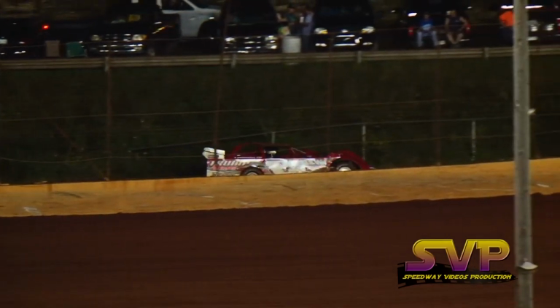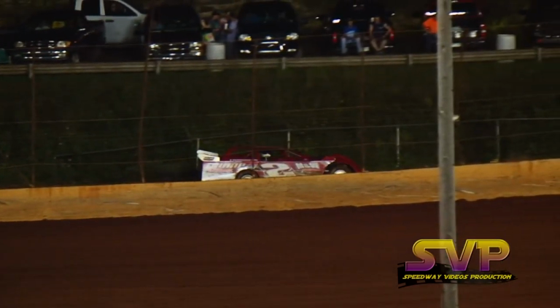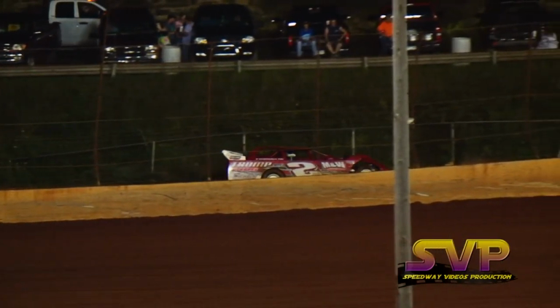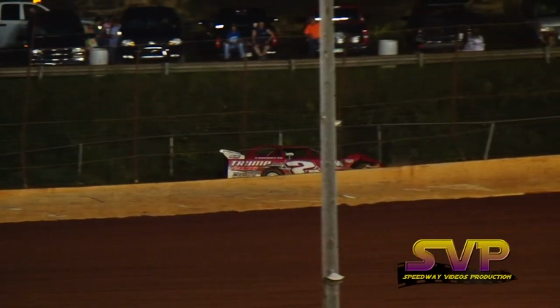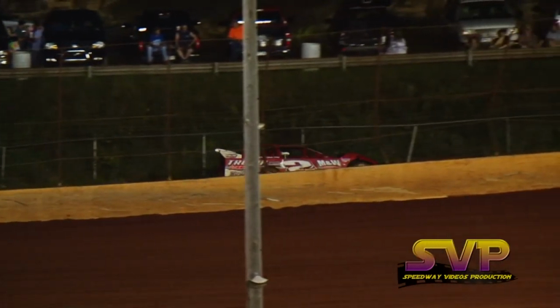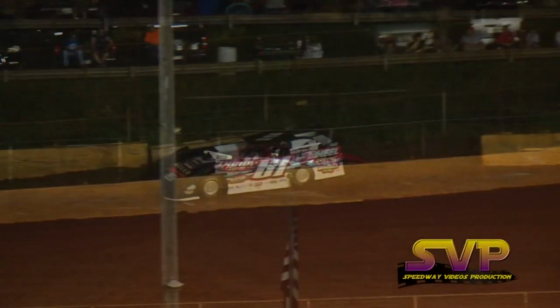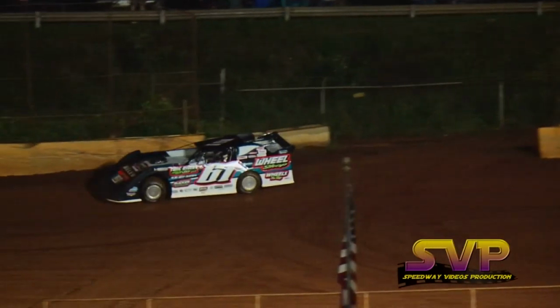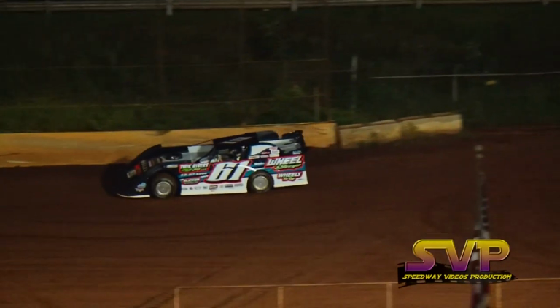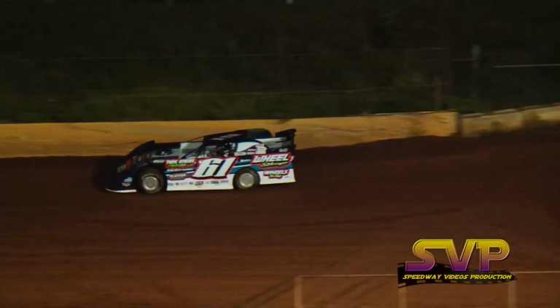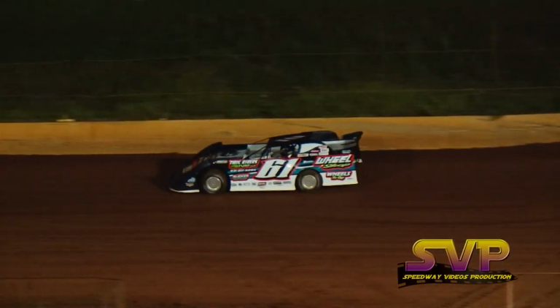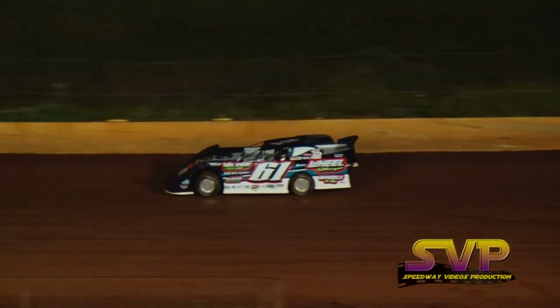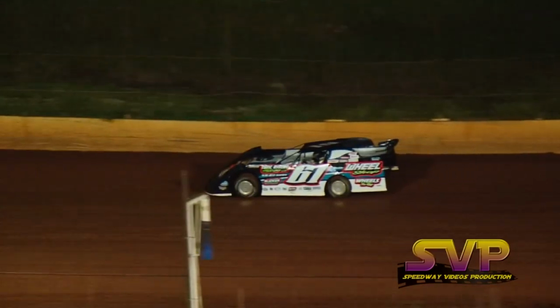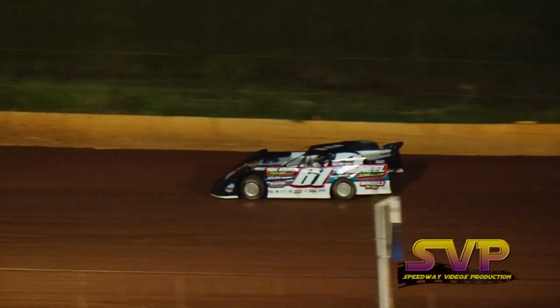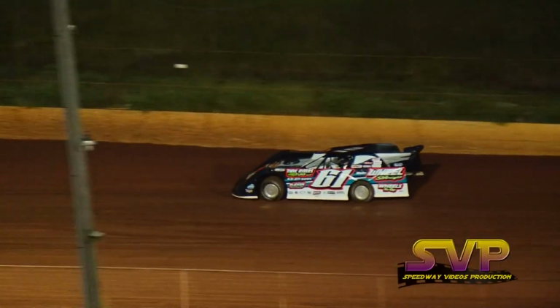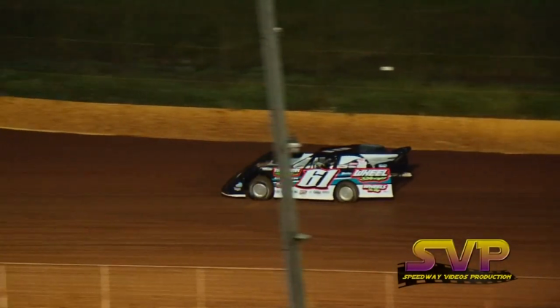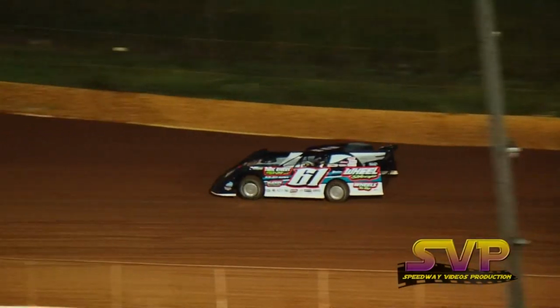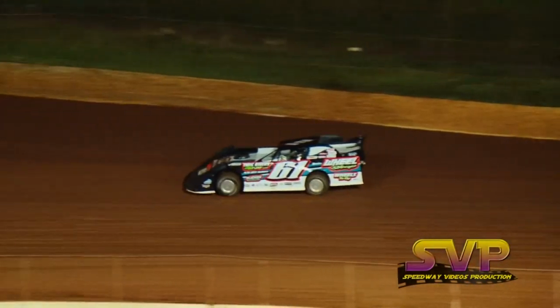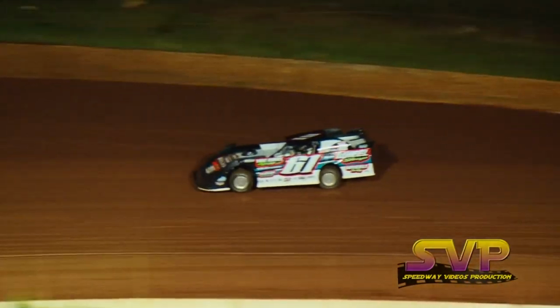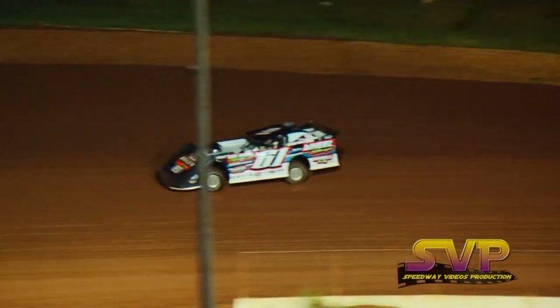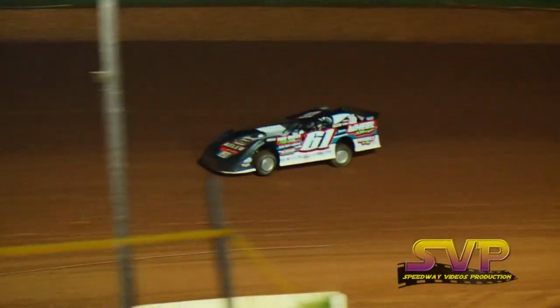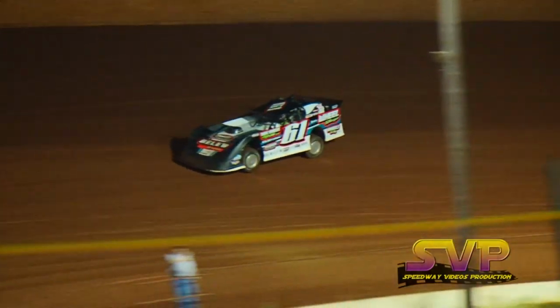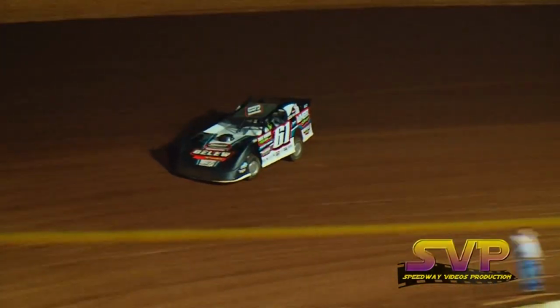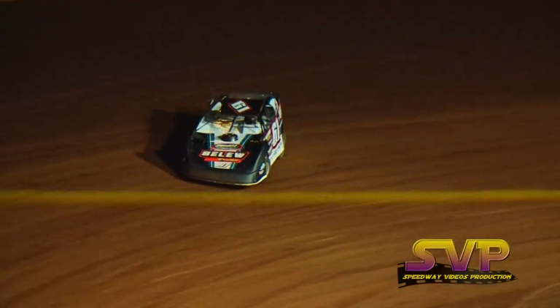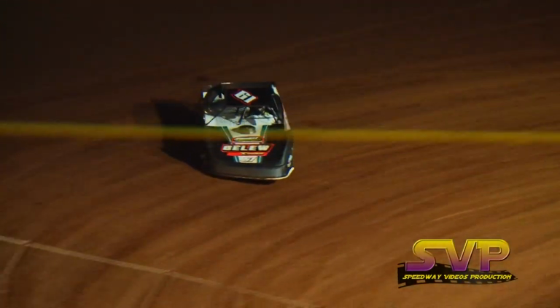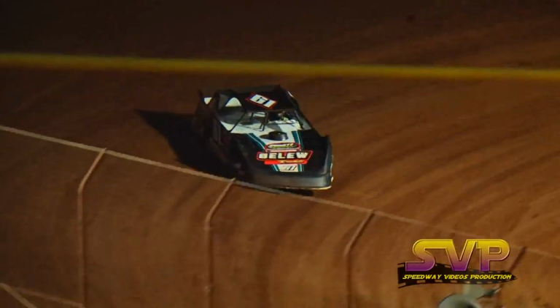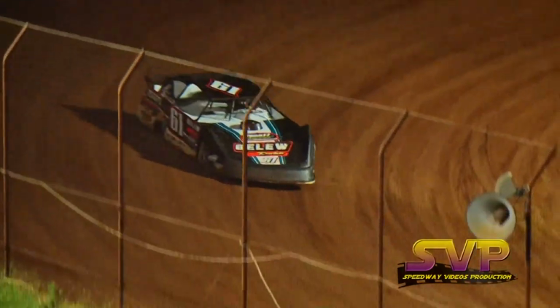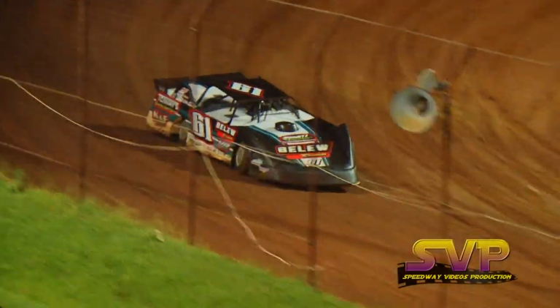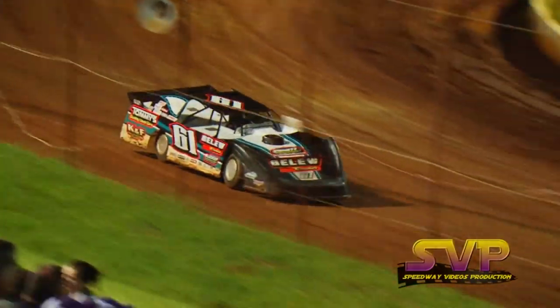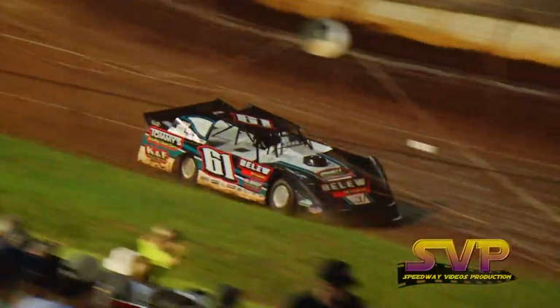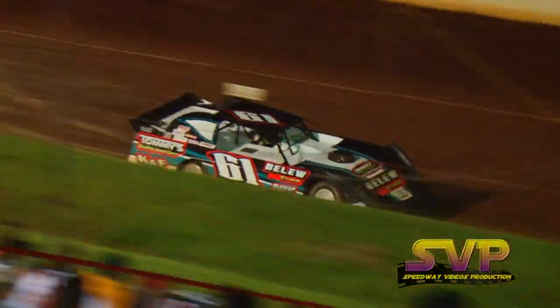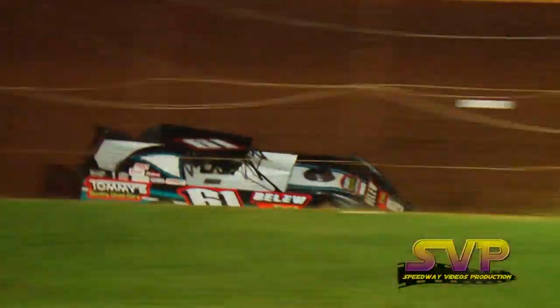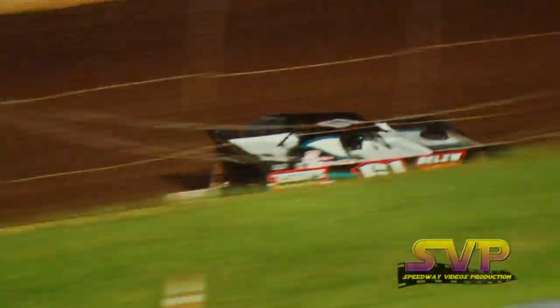Mike Marler still your quick time, 12.089. Davenport second quick at a 12.131. Then it's Josh Putnam, 12.221. Rambo fourth quick at a 12.254.